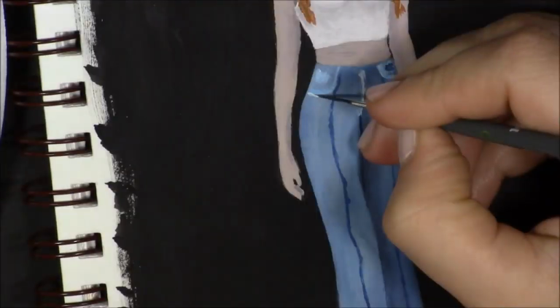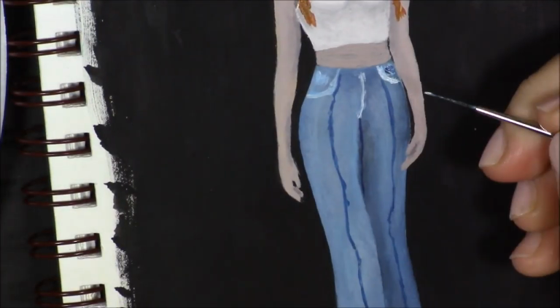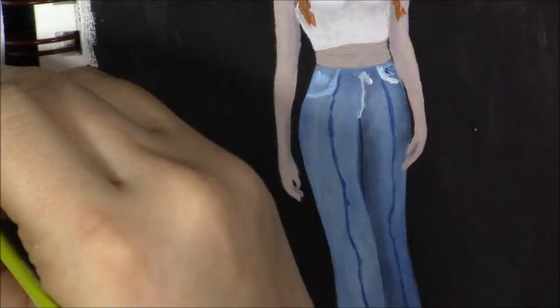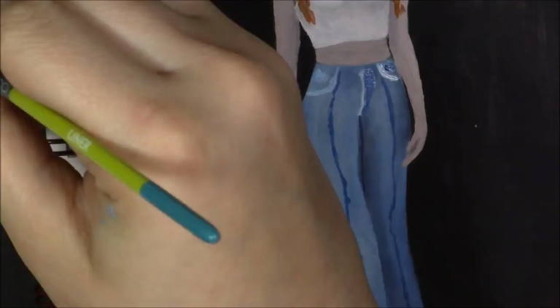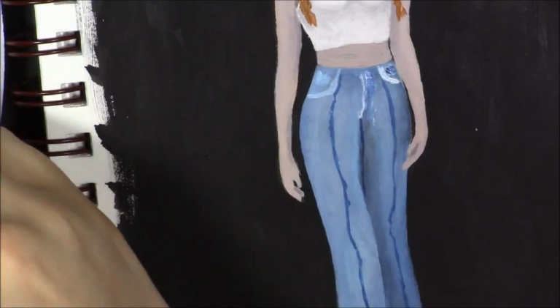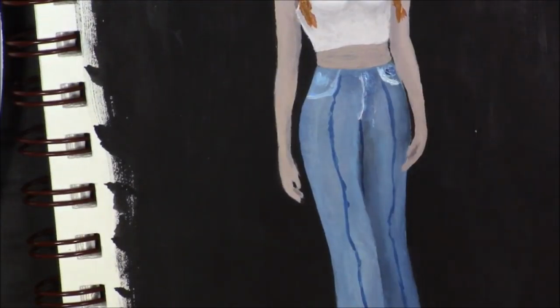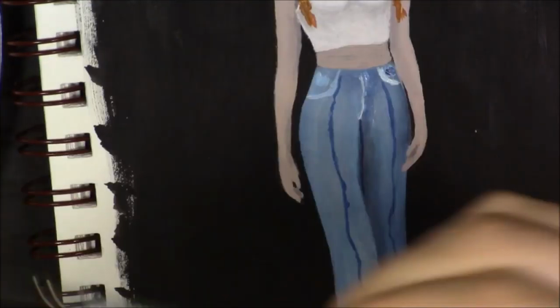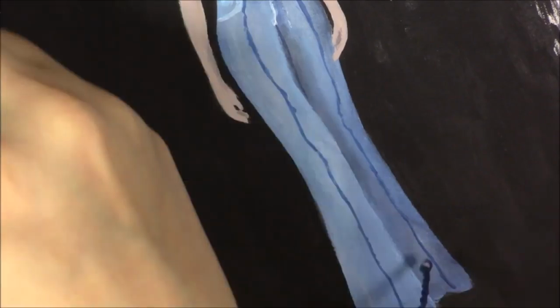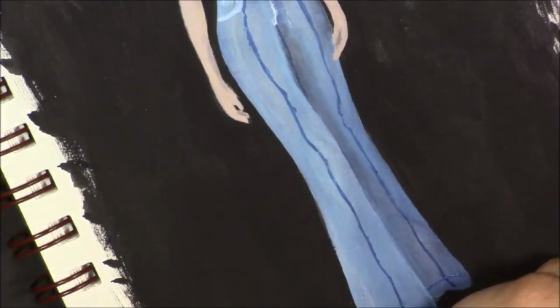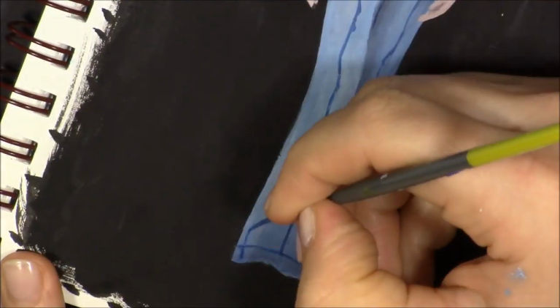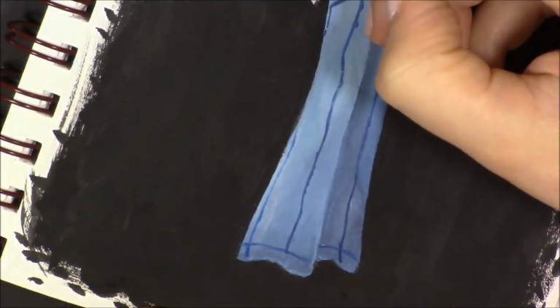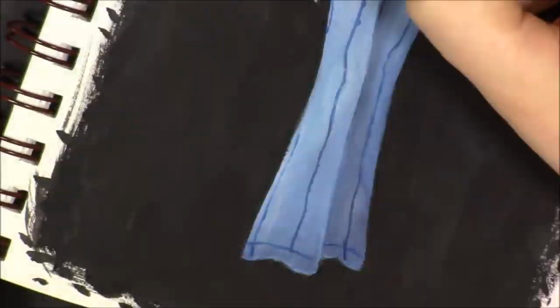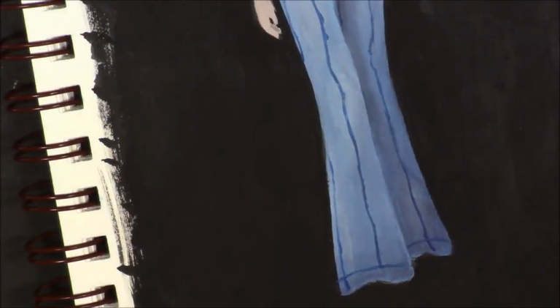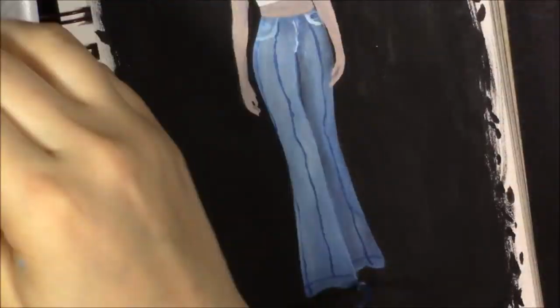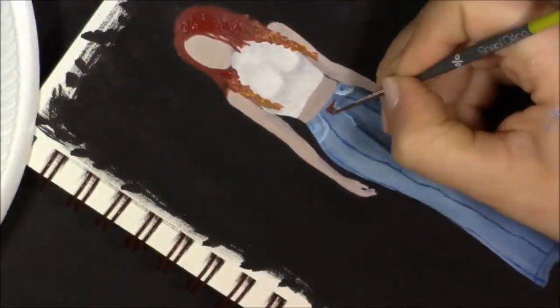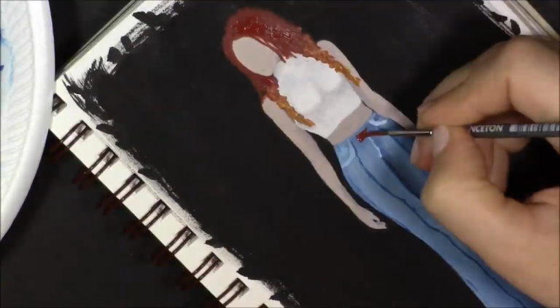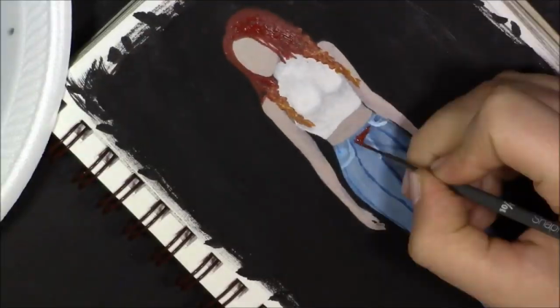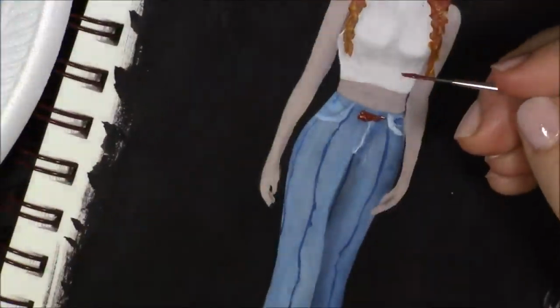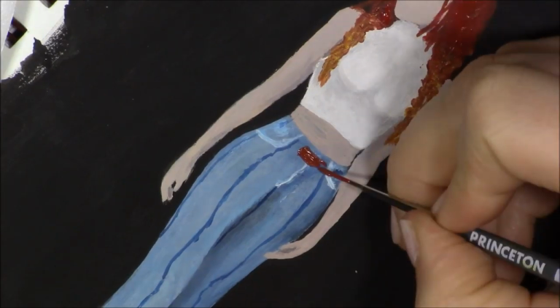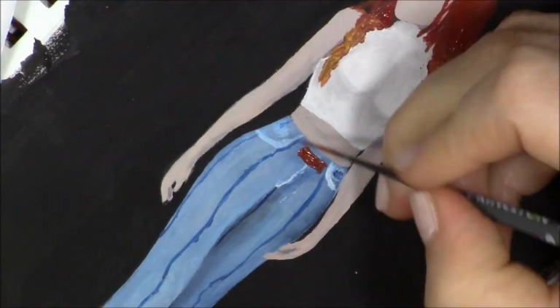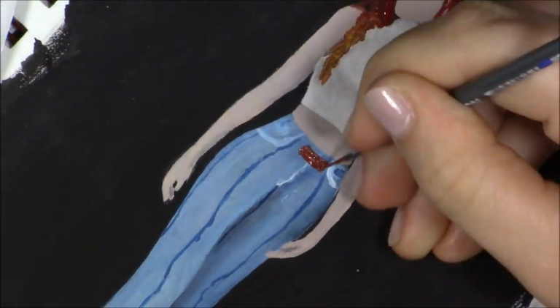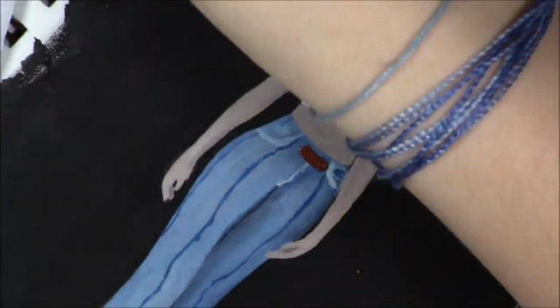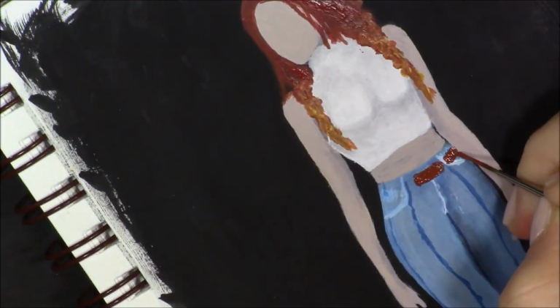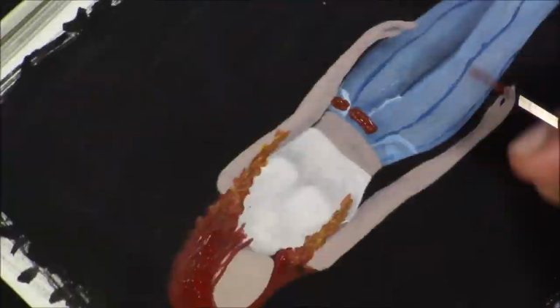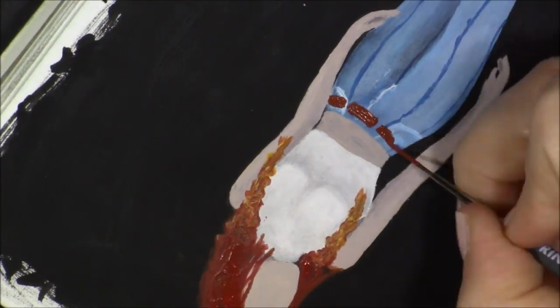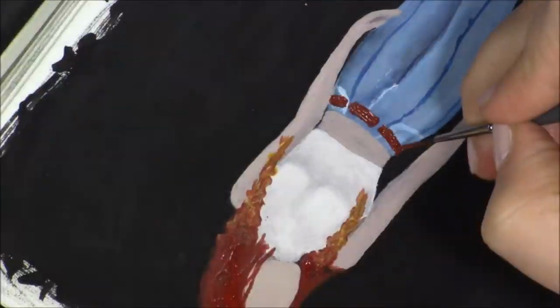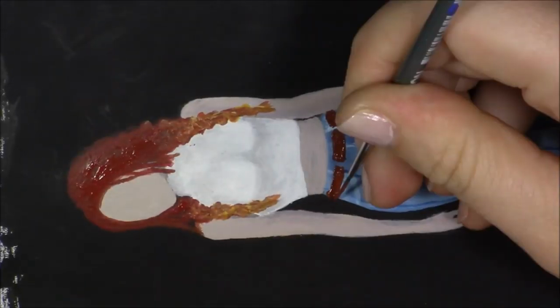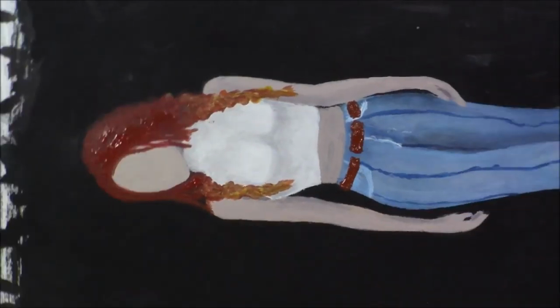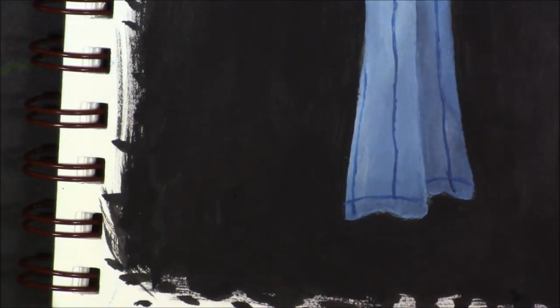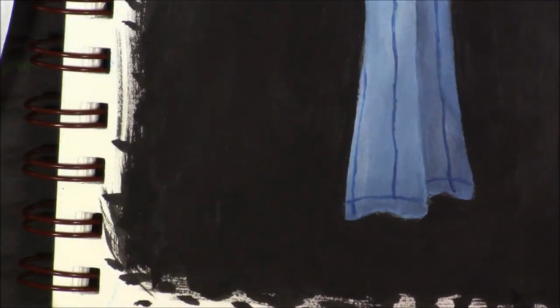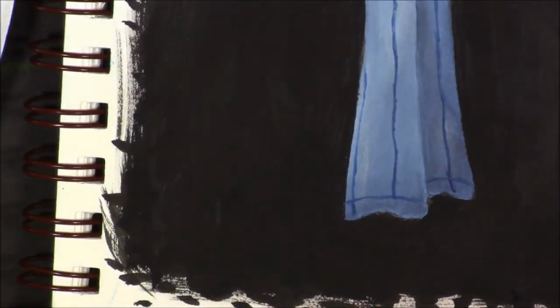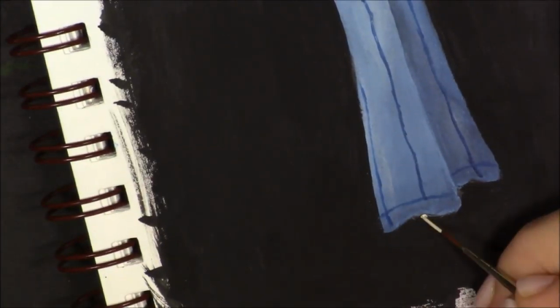And then in a second you'll see the Finetech paints — I painted her jewelry and some other little details here and there, and I thought that added a nice little pop of color and shininess.